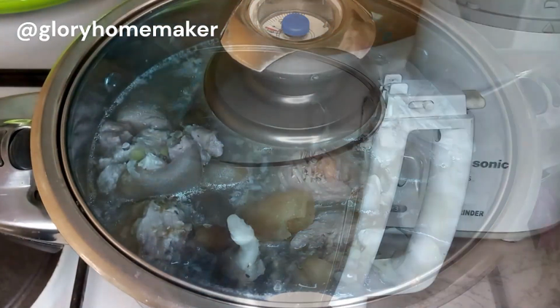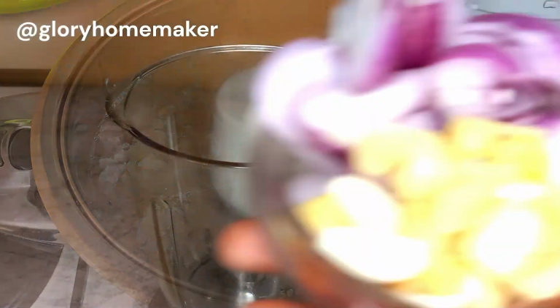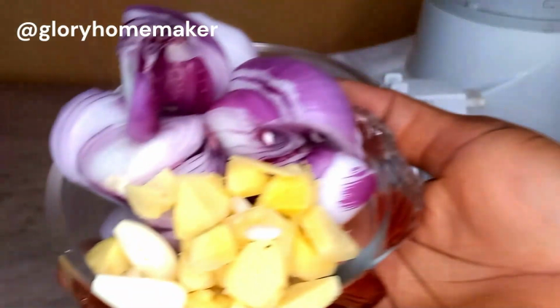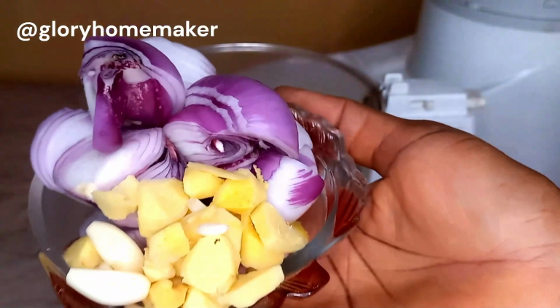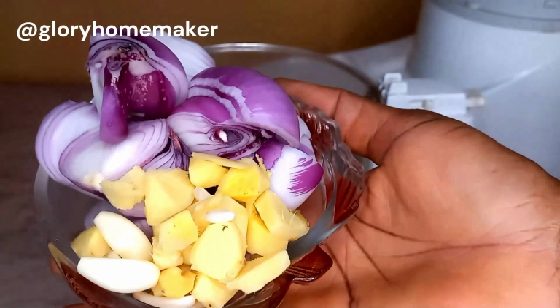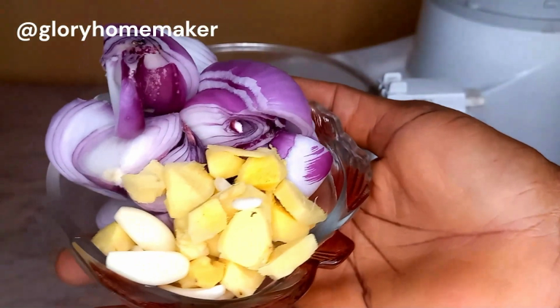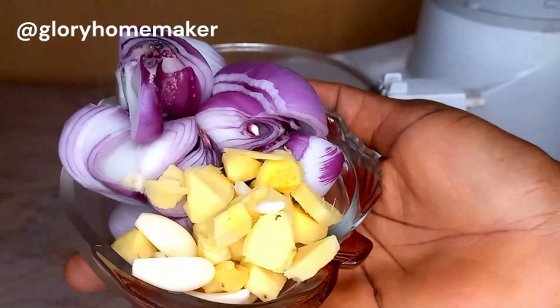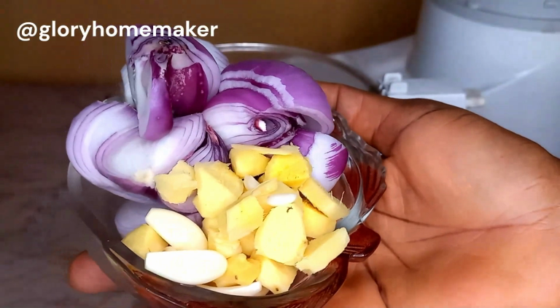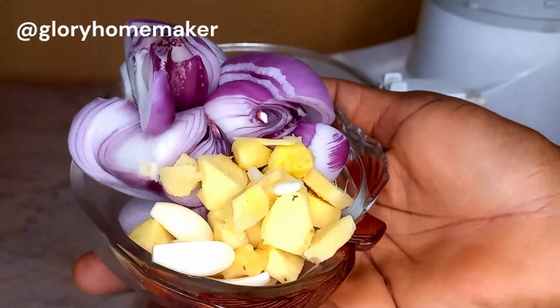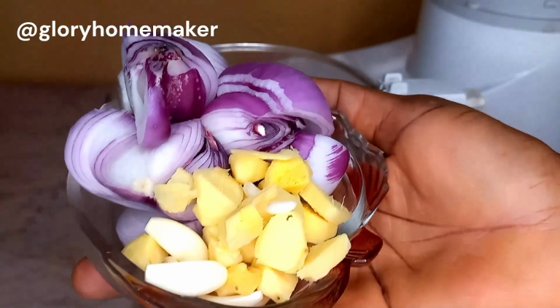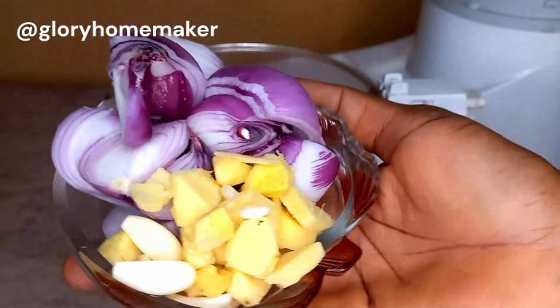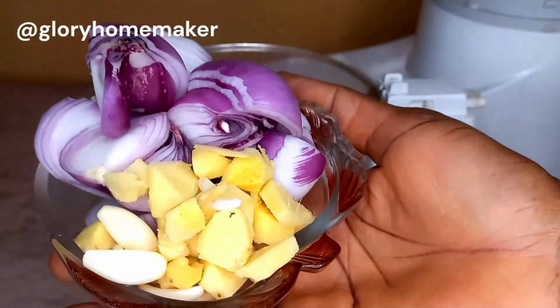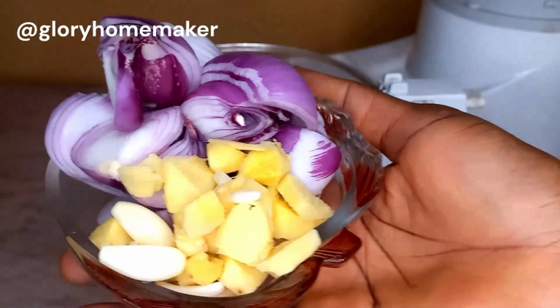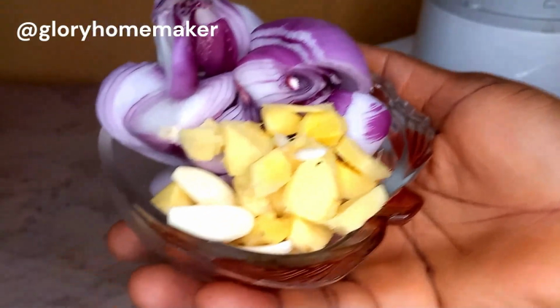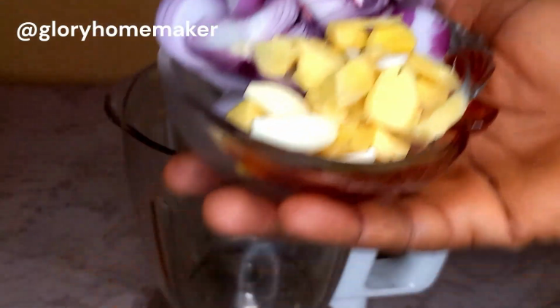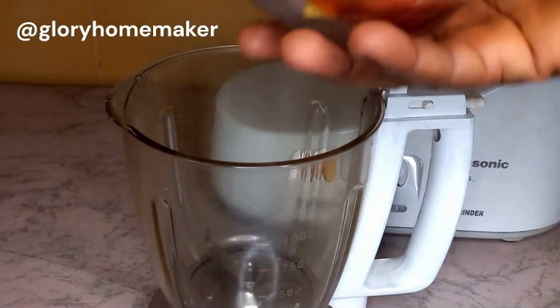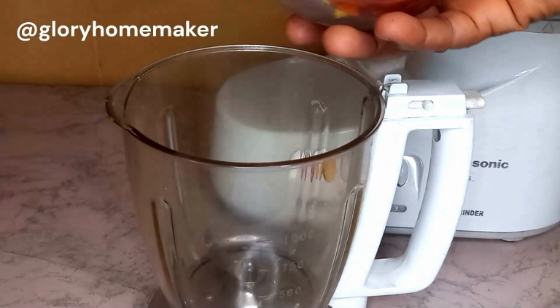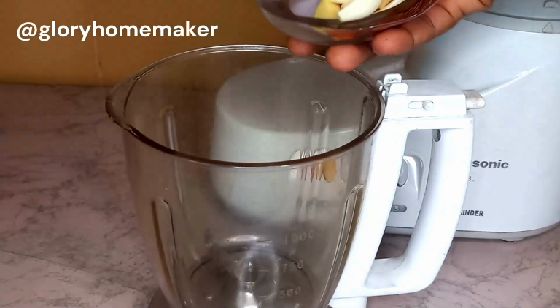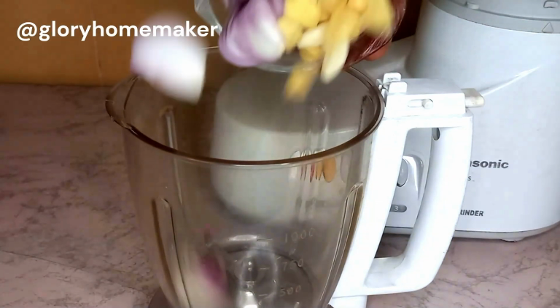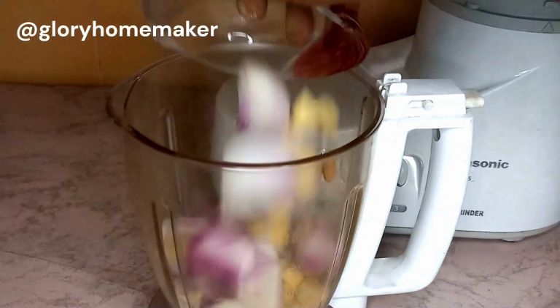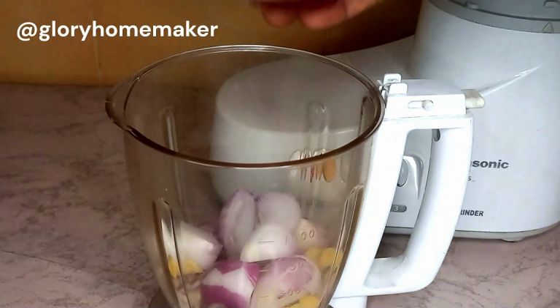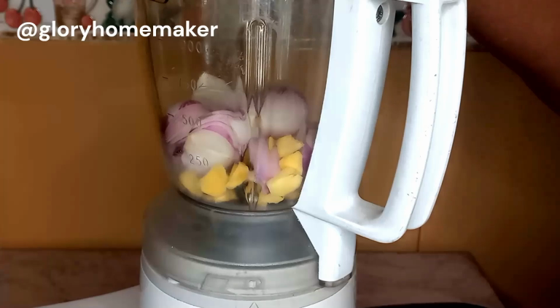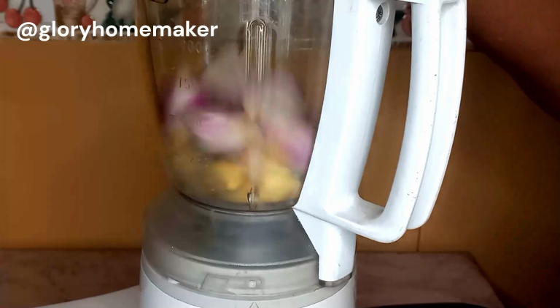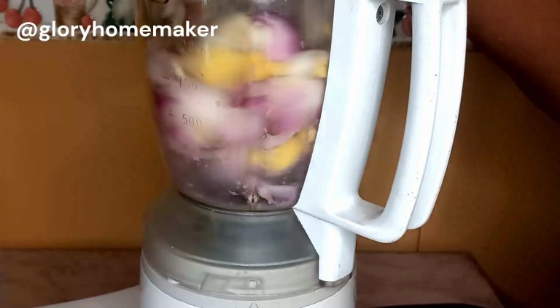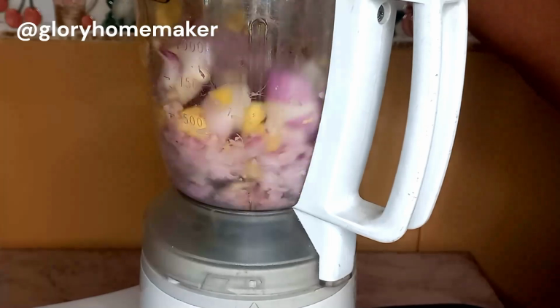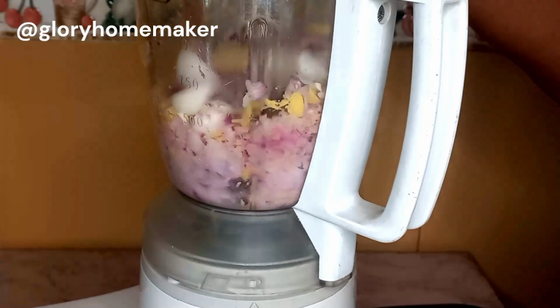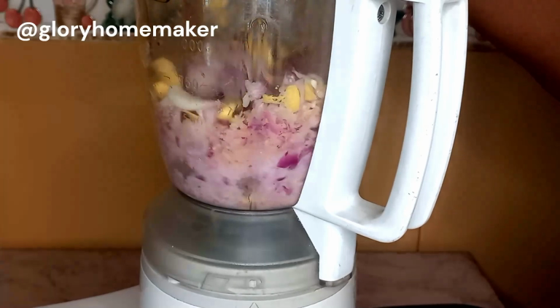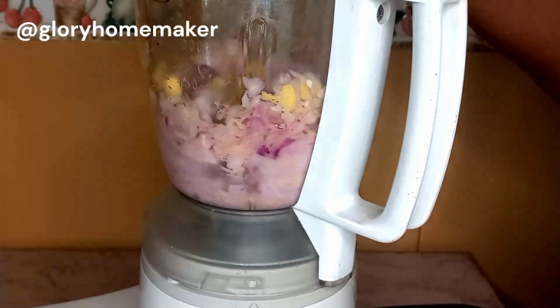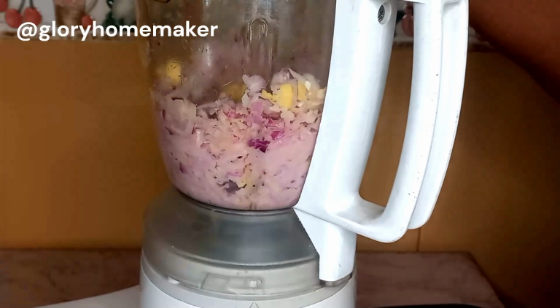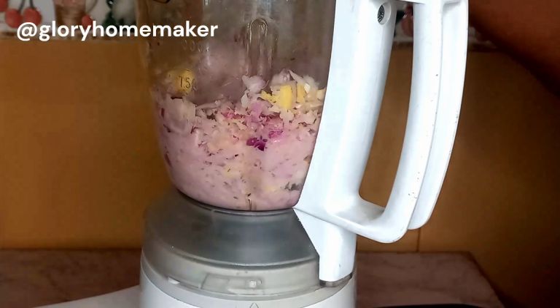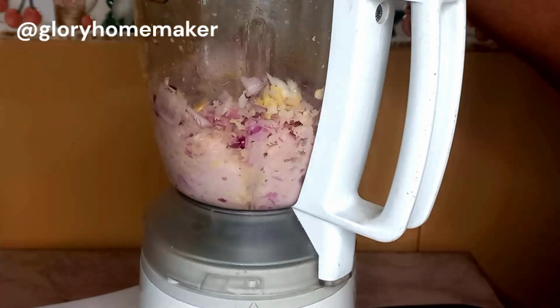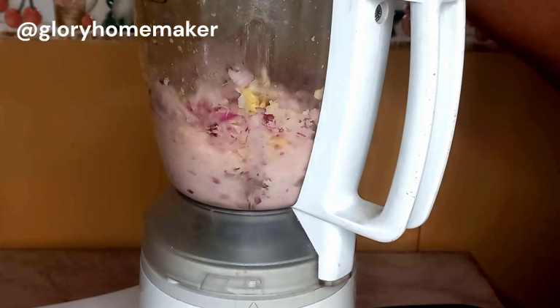As we wait for the meat to cook, here I have some onions, garlic, and ginger, and we are going to blend this without water. This adds lots of flavor into our buka stew.